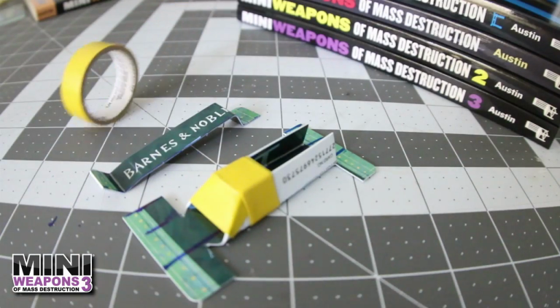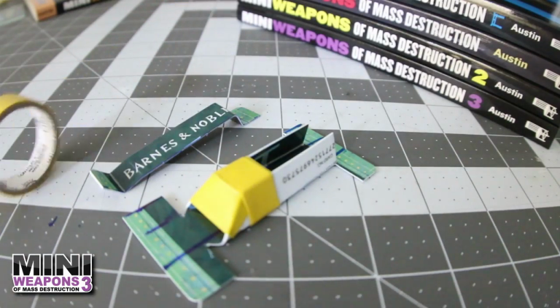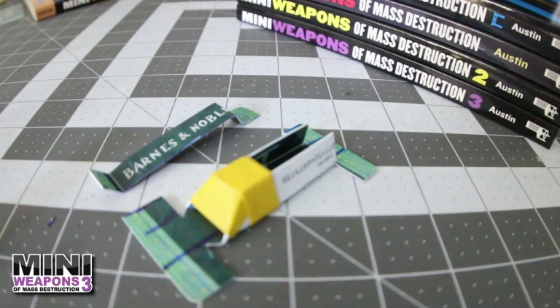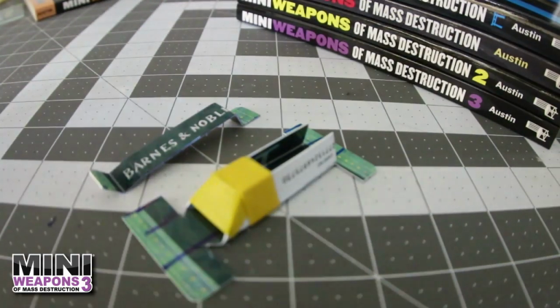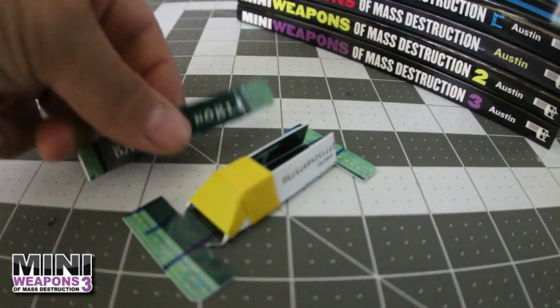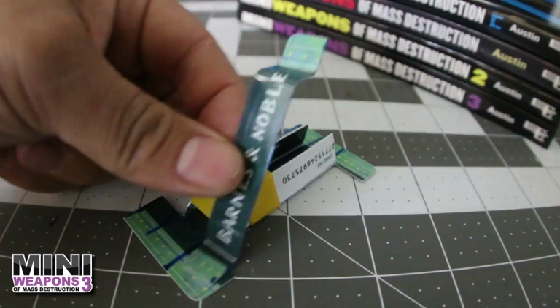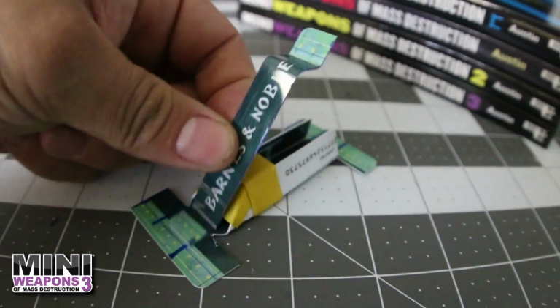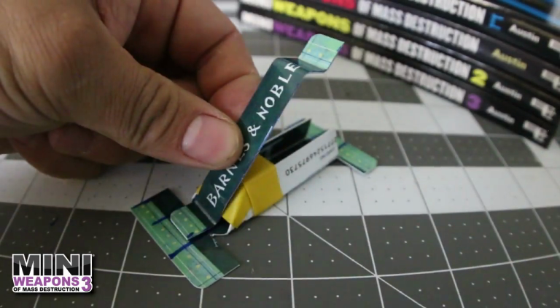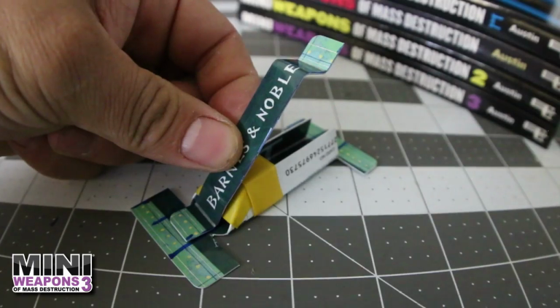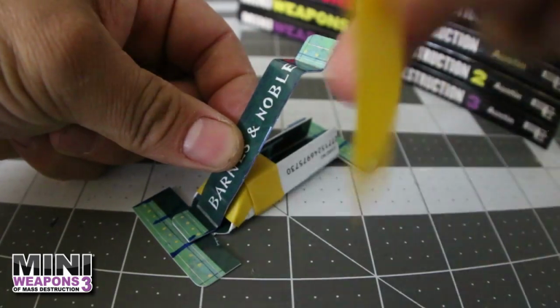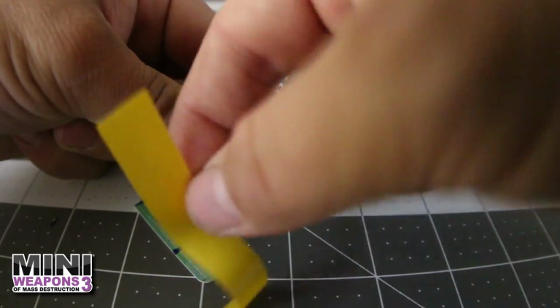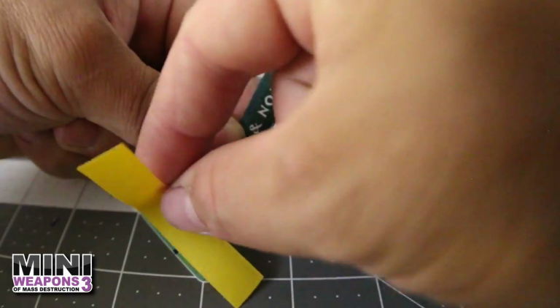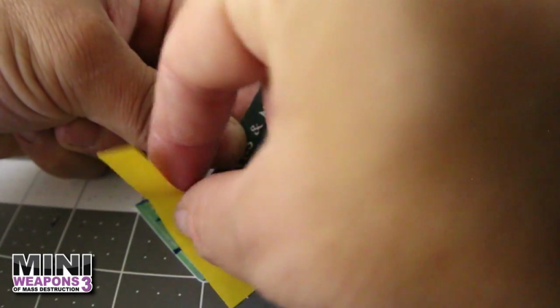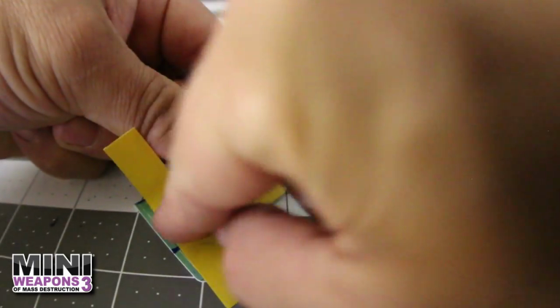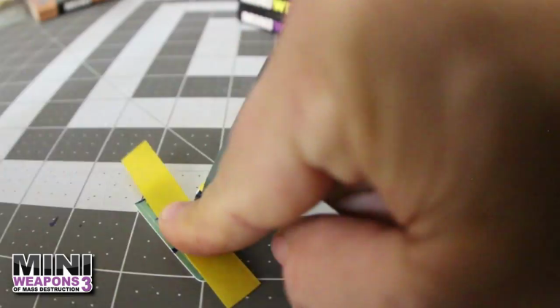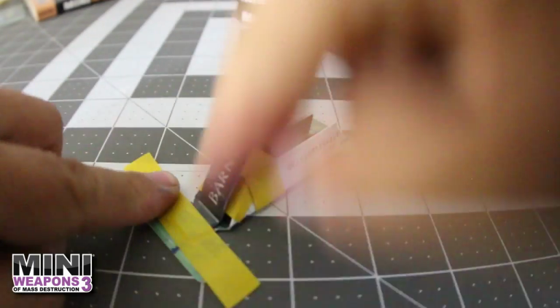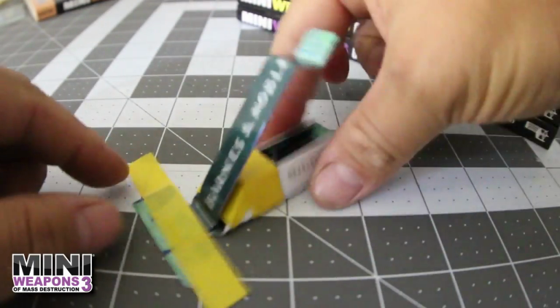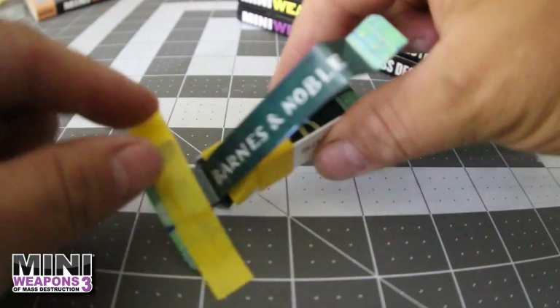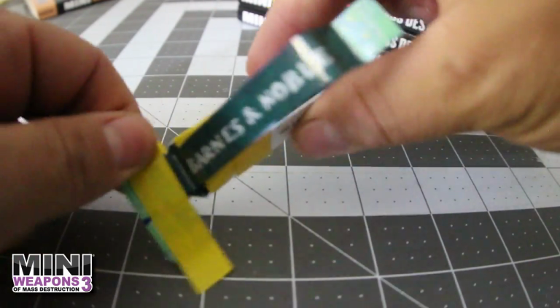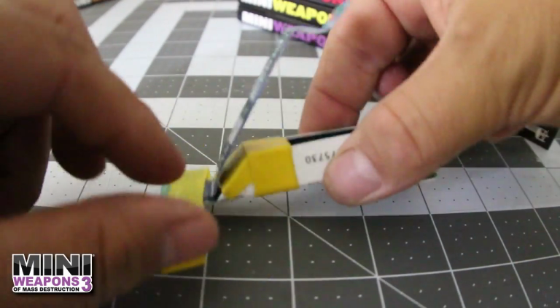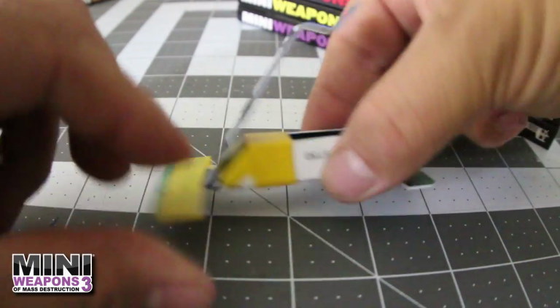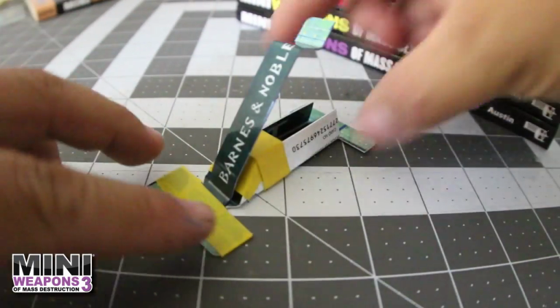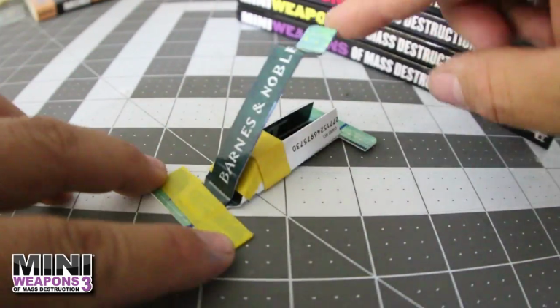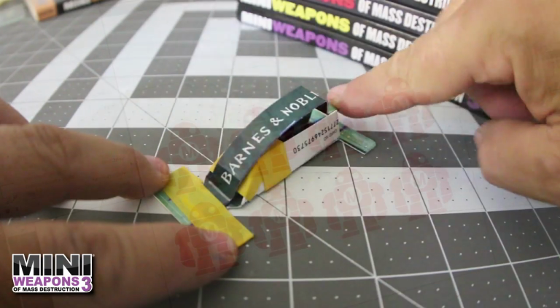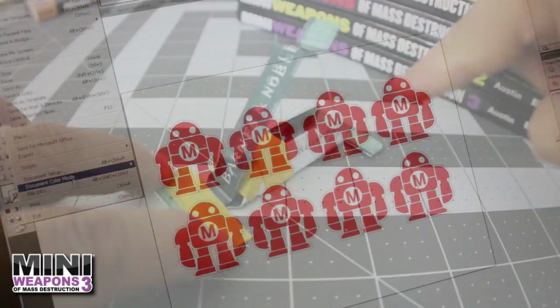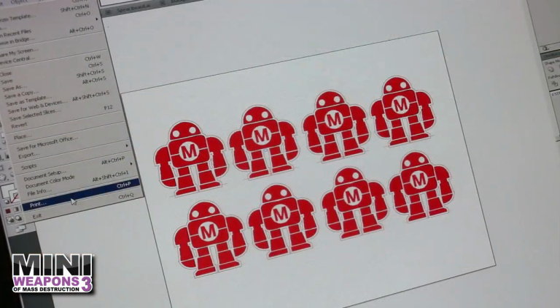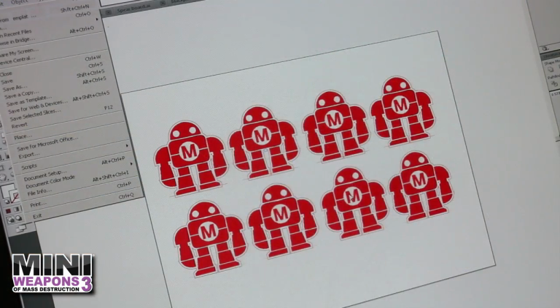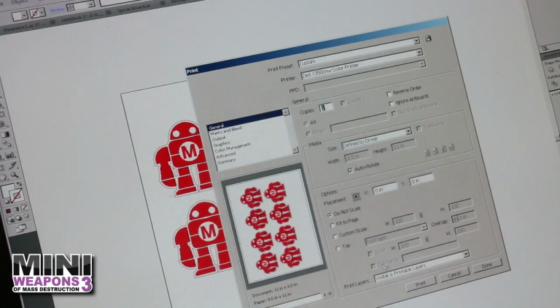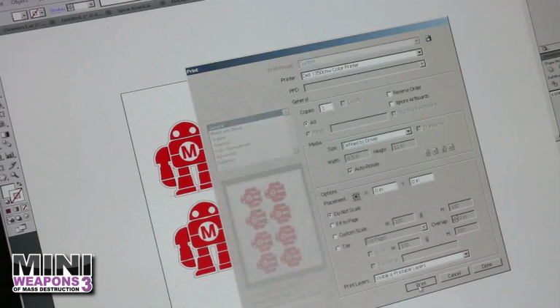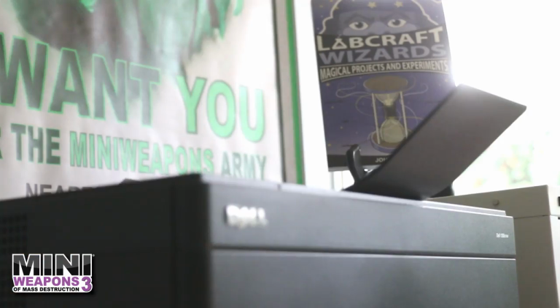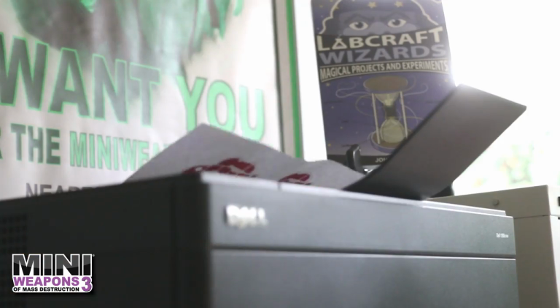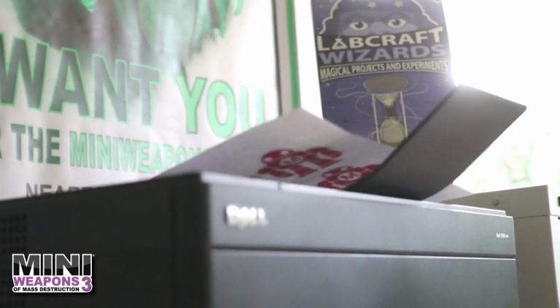For final assembly, attach the swing arm to the modified card by taping the lone 90-degree bend on top of the front support. Pull back the swing arm for a quick test. With the catapult complete, I printed off these small maker-bot targets.